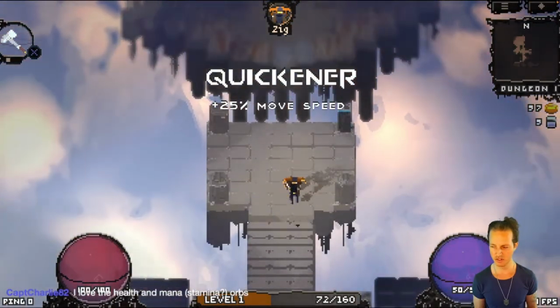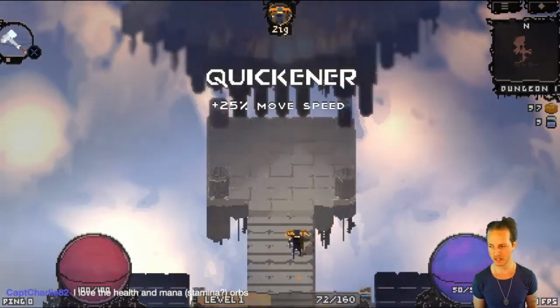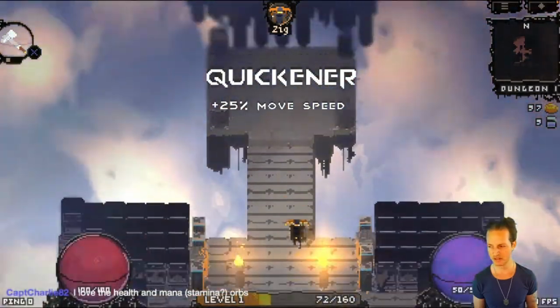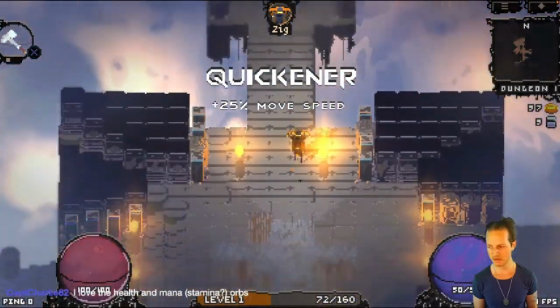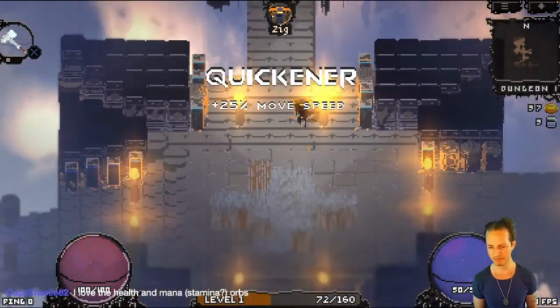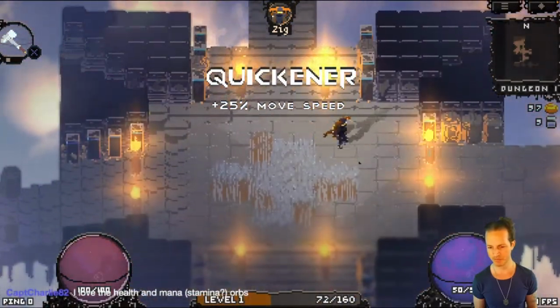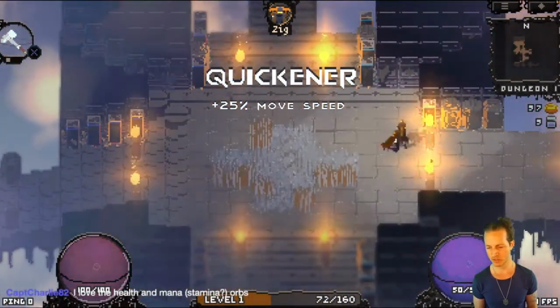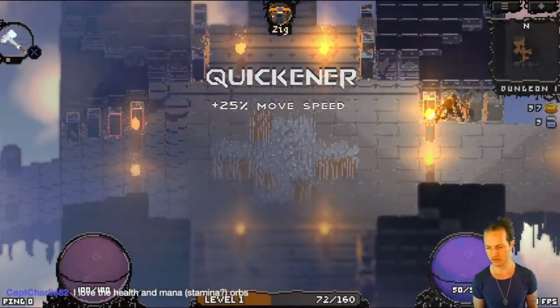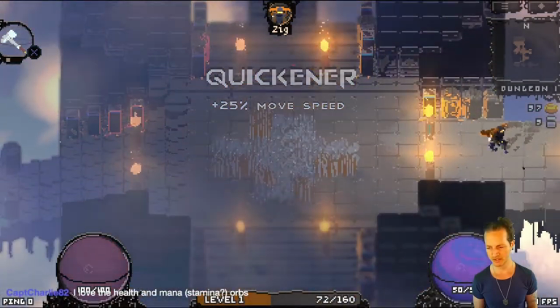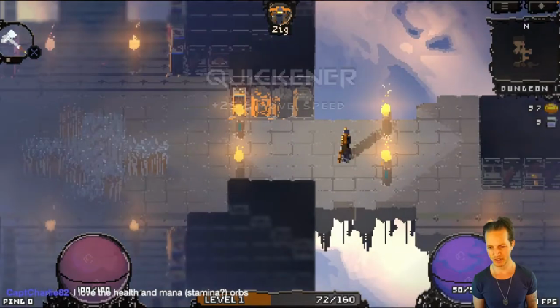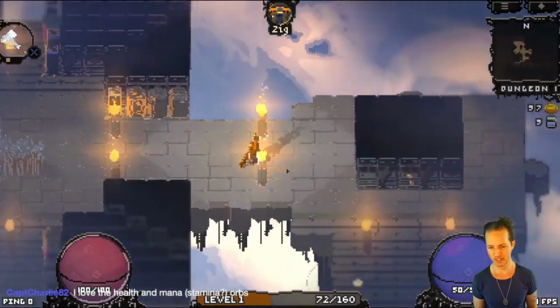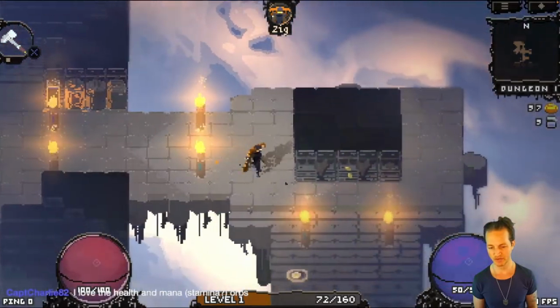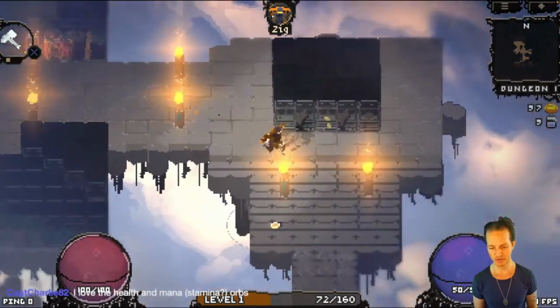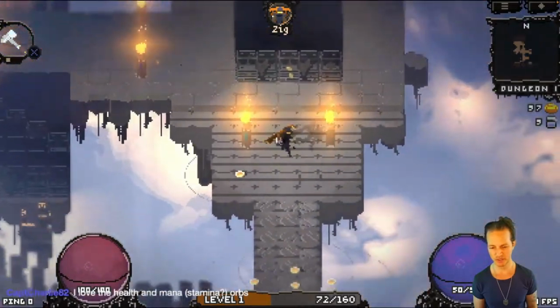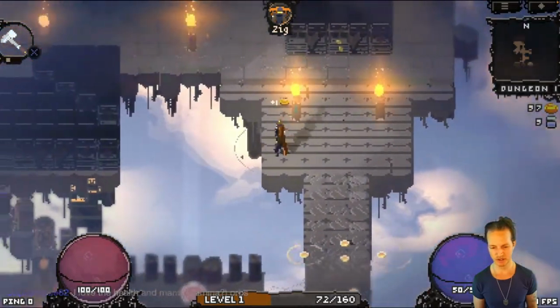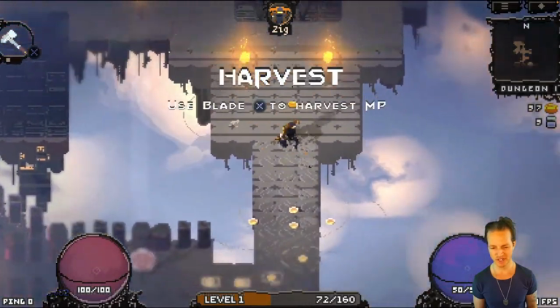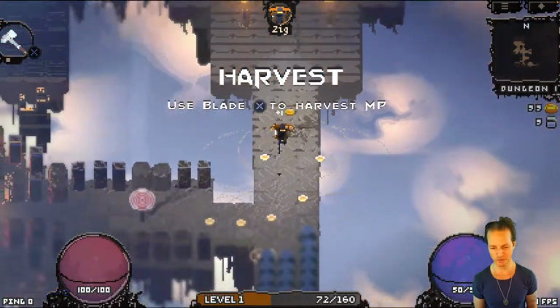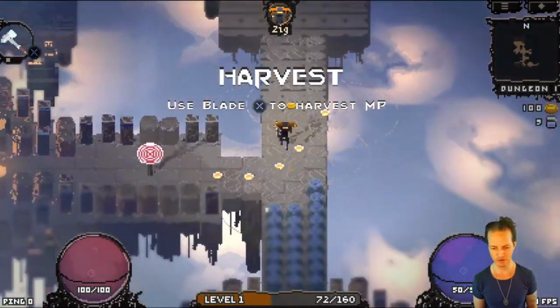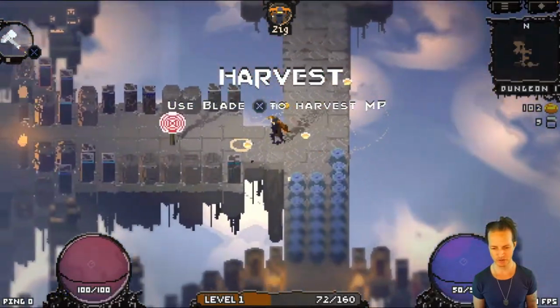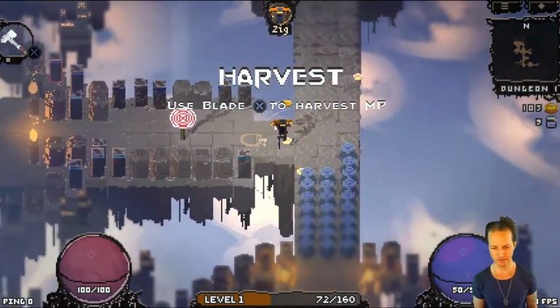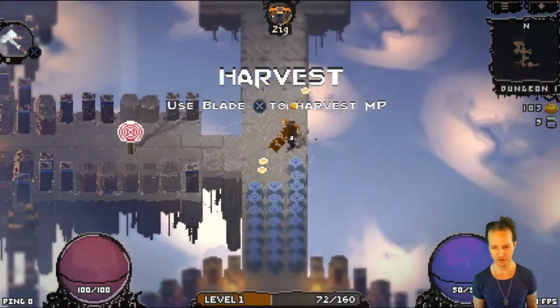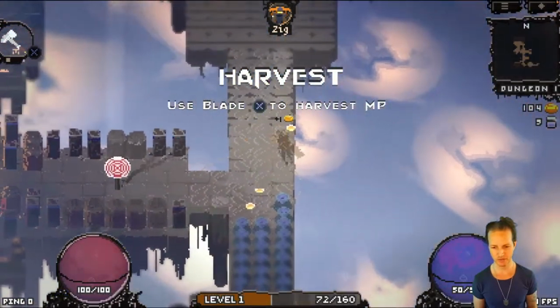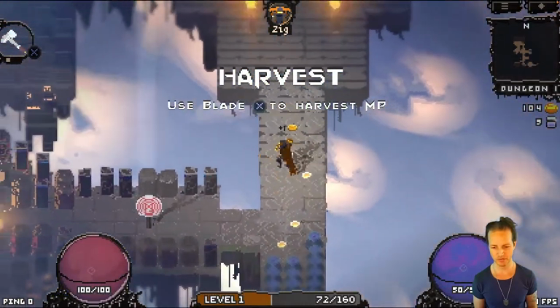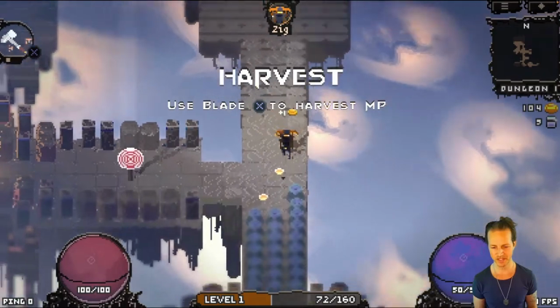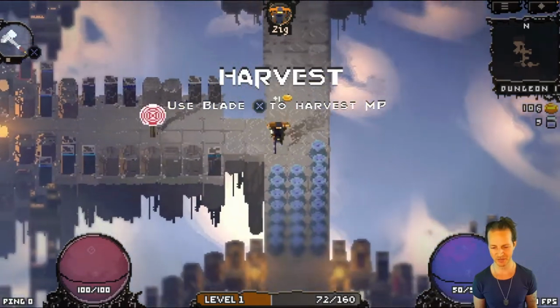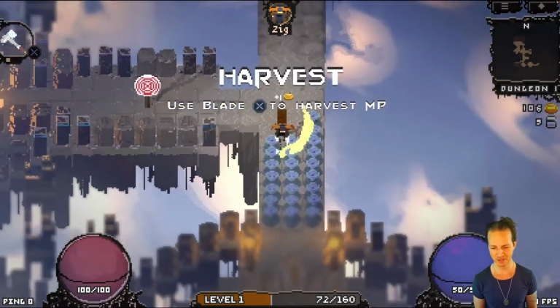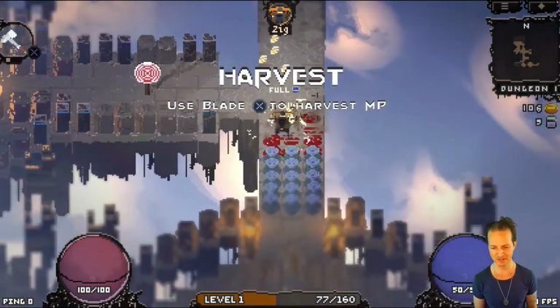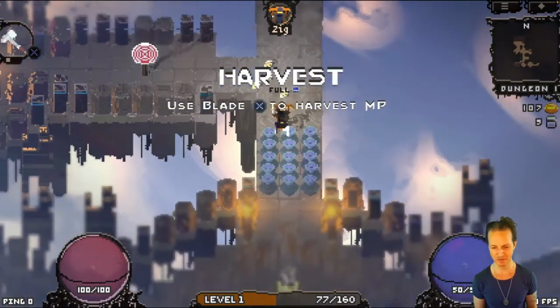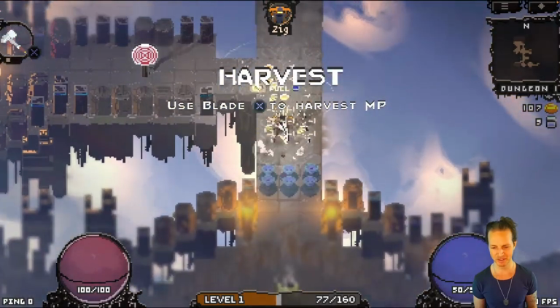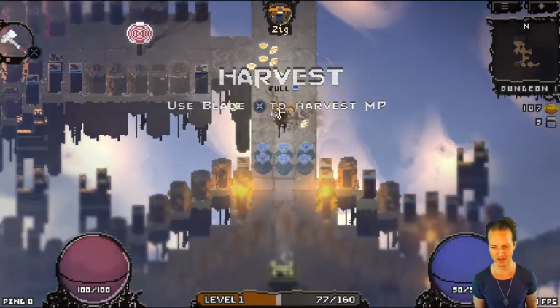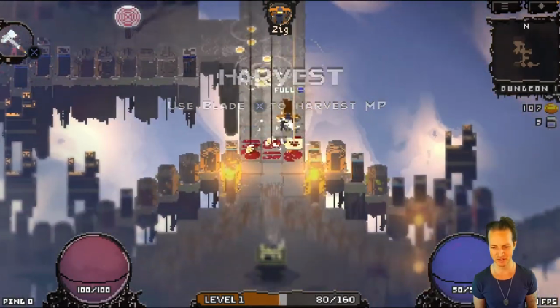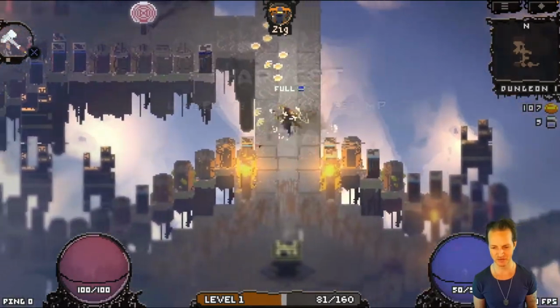25% move speed is awesome. By the way, these relics that I'm picking up, like 25% move speed, are all stackable. So if I got four stacked up move speeds, I'd be moving pretty dang fast — 100% faster.